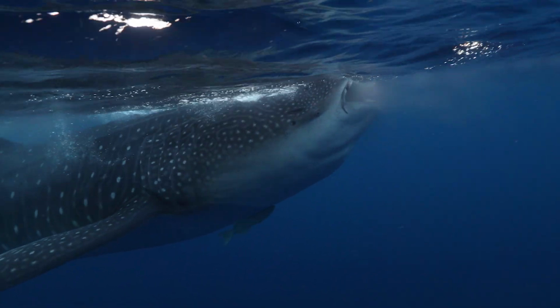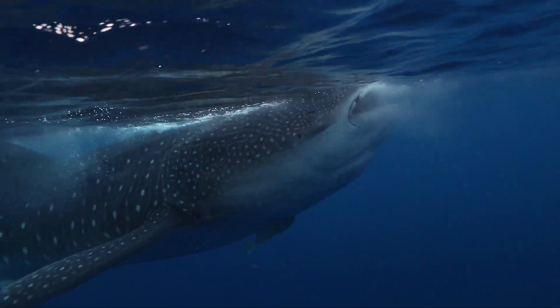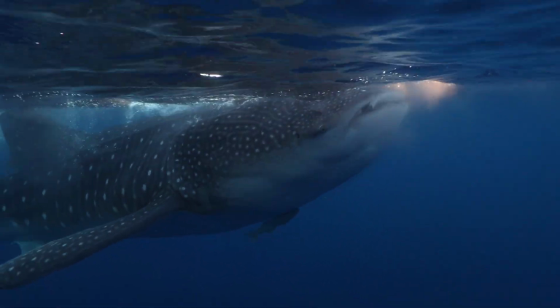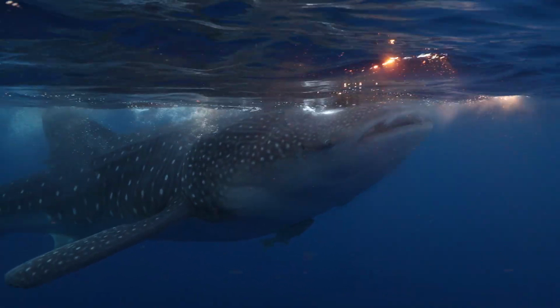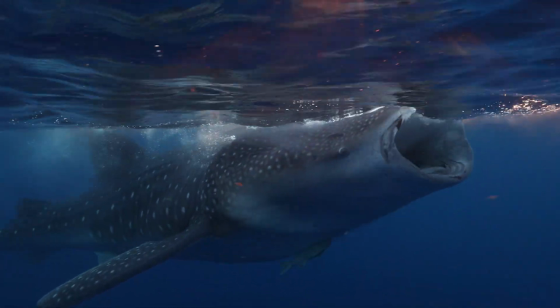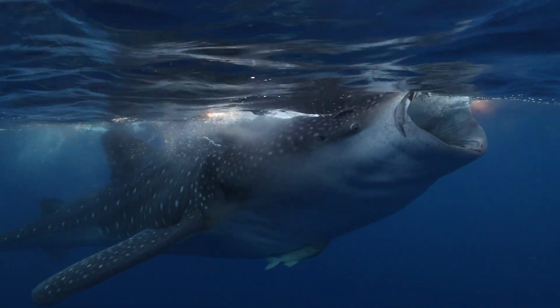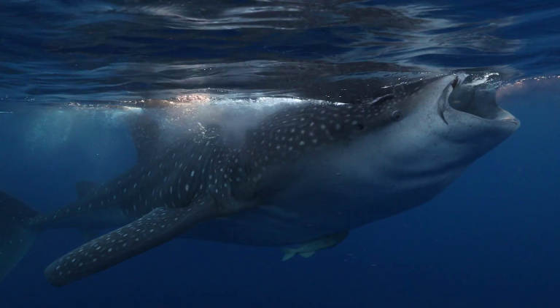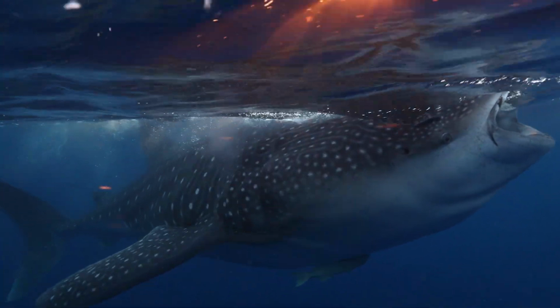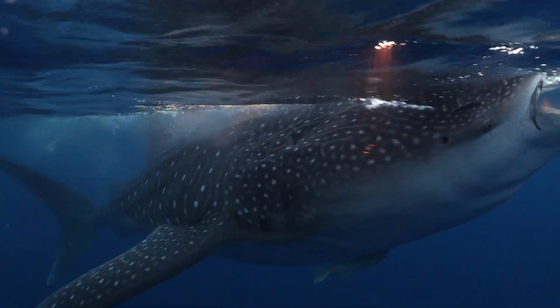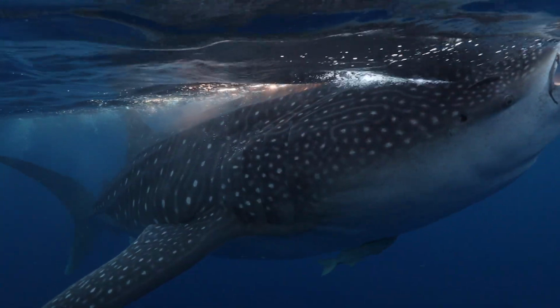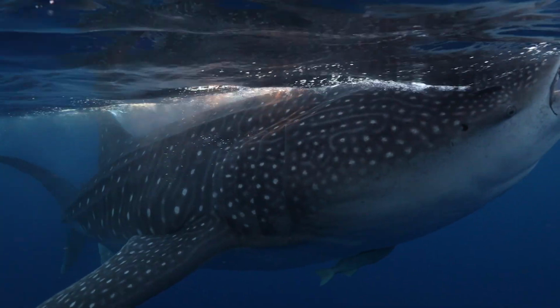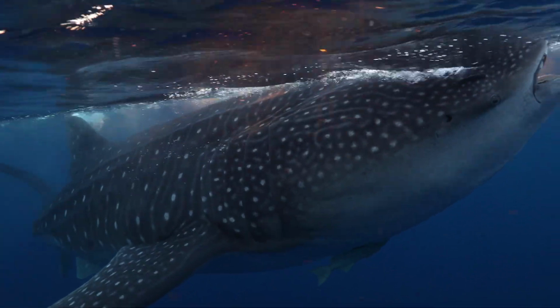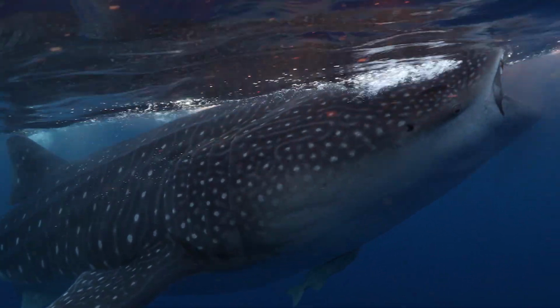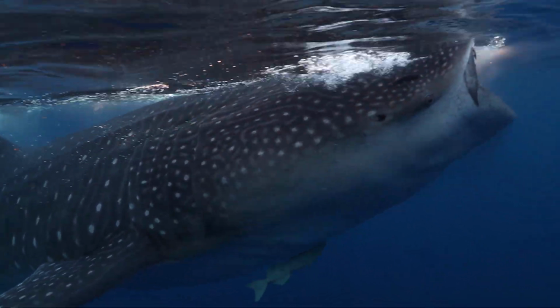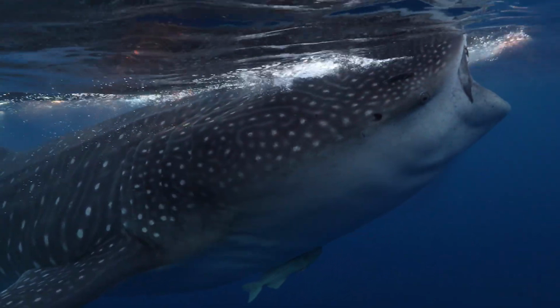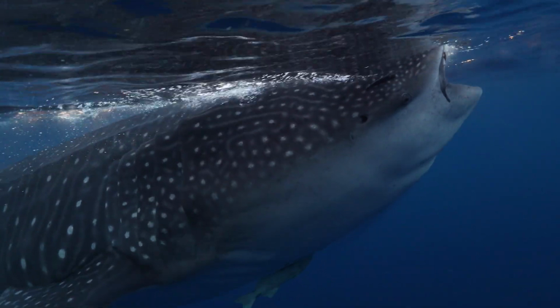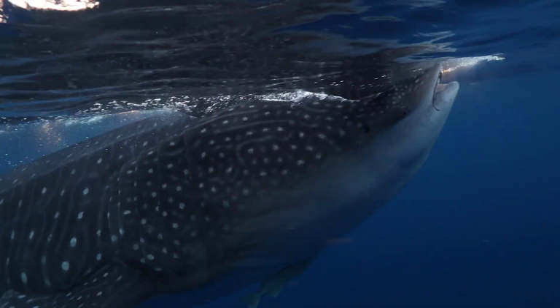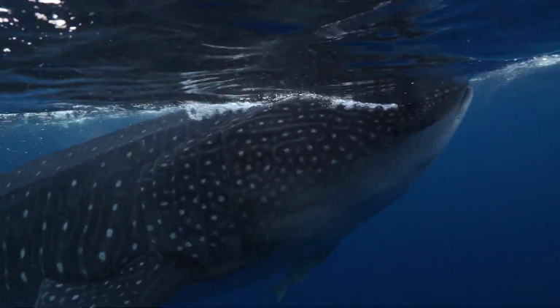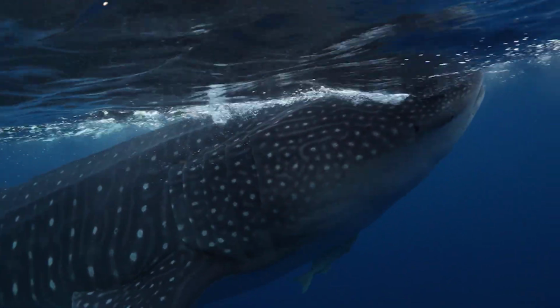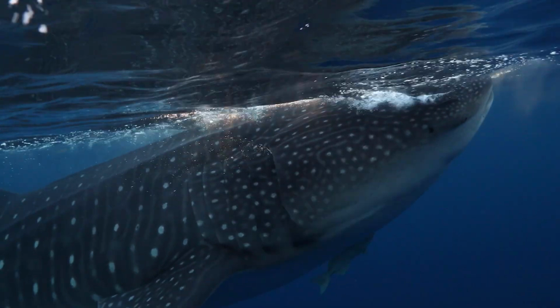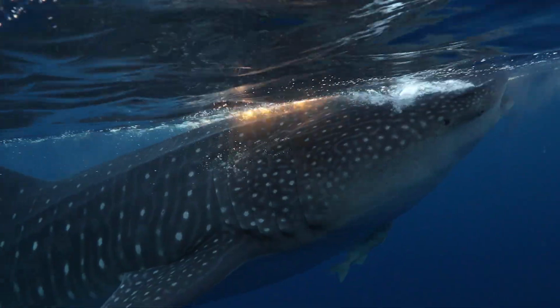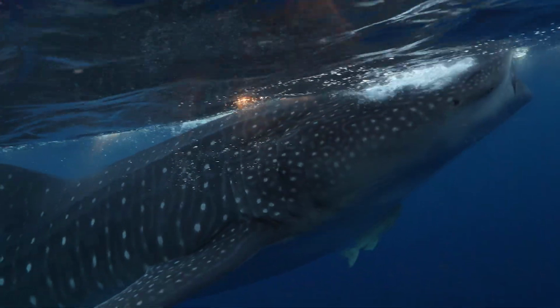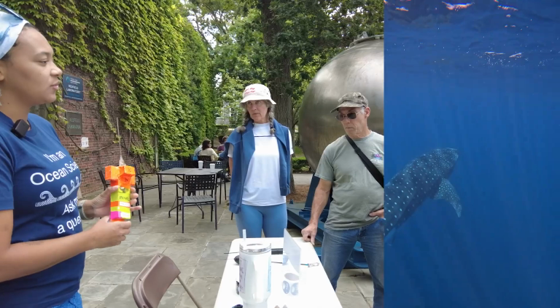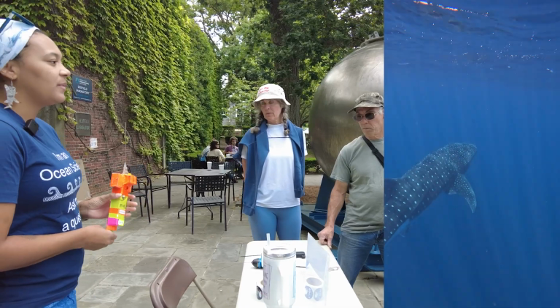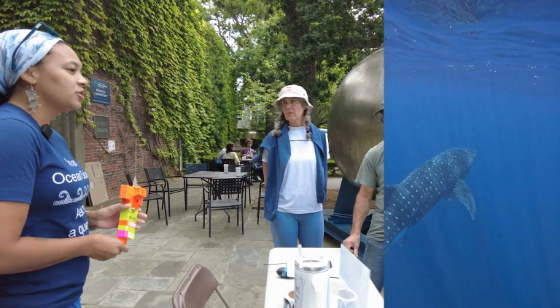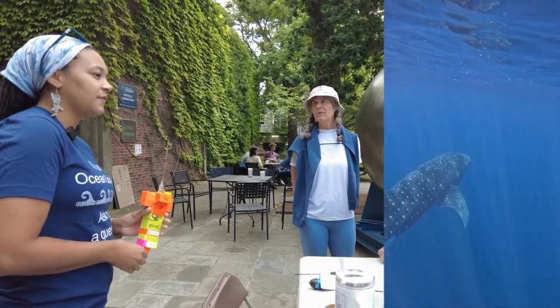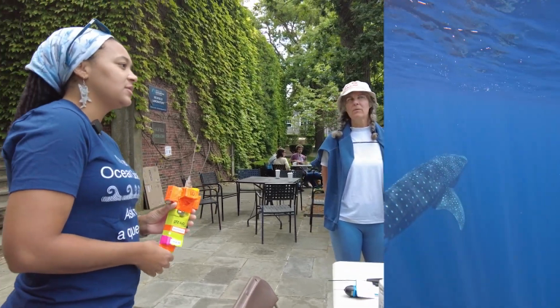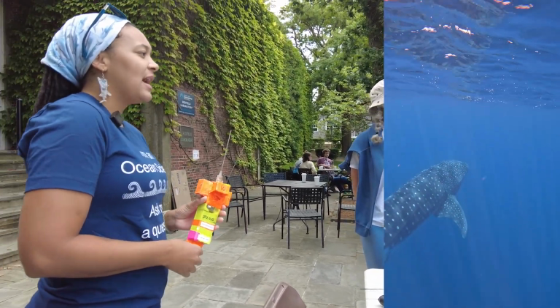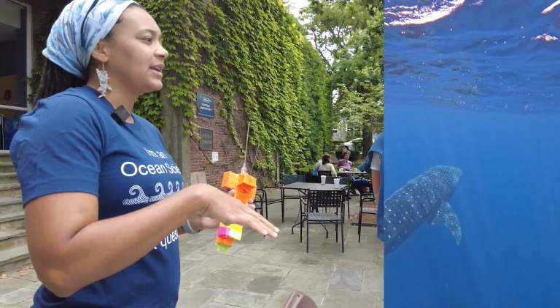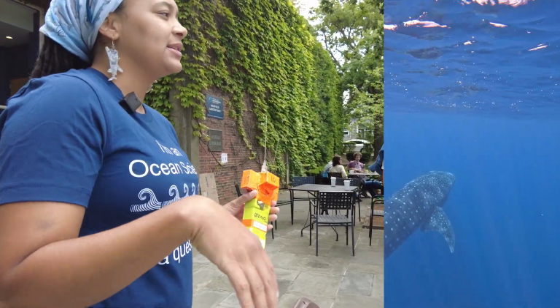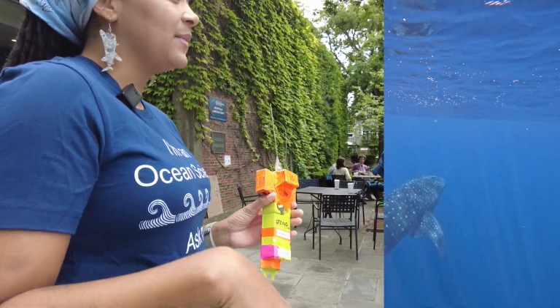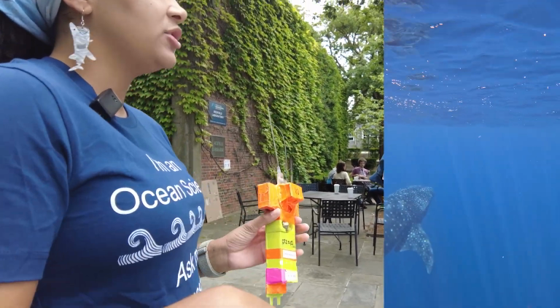We're really excited about finding large adult whale sharks in this region and trying to understand more about those animals that are so hard to study. We go out about a hundred miles off the coast, out to this canyons and seamounts region.